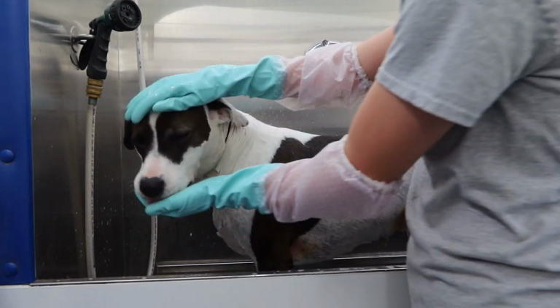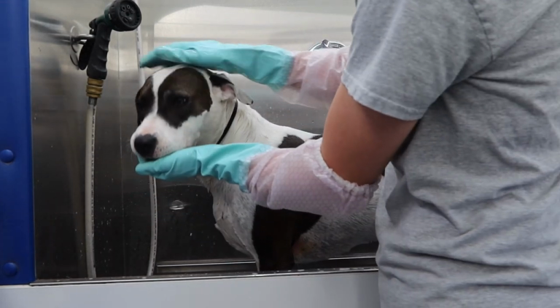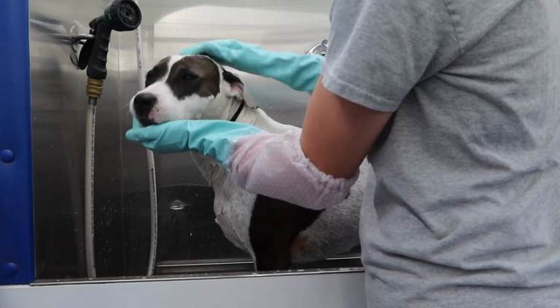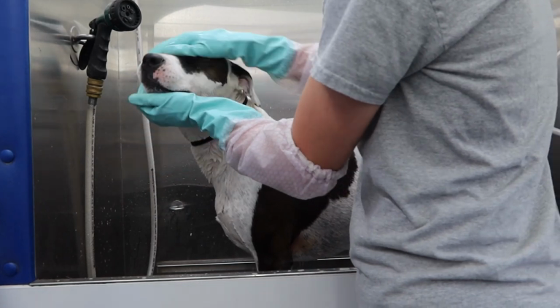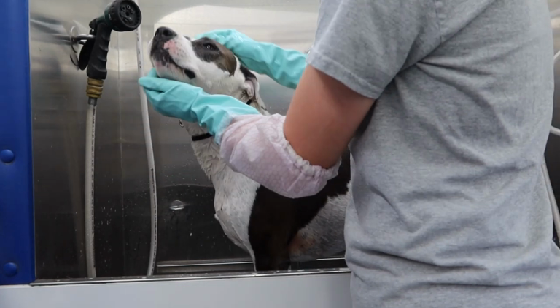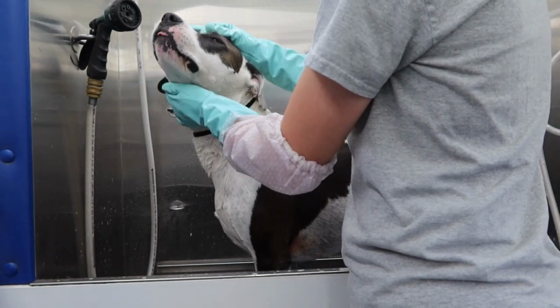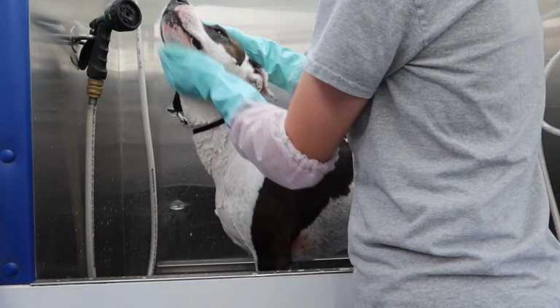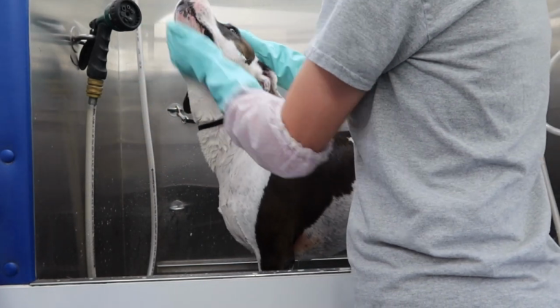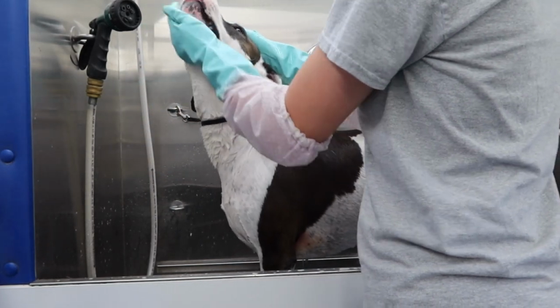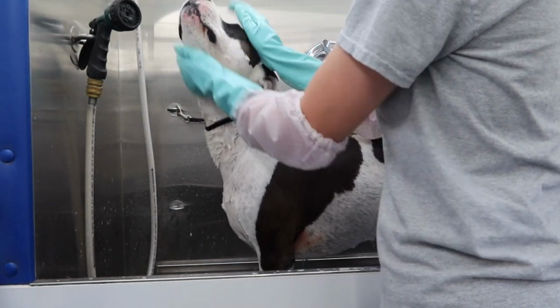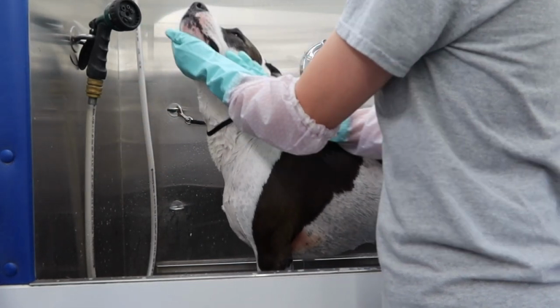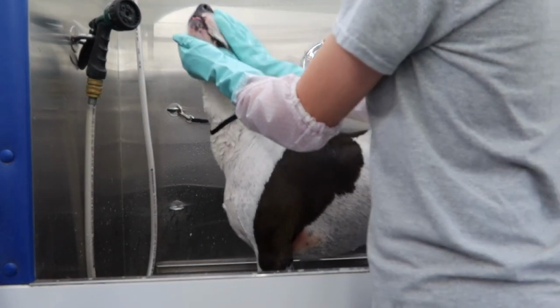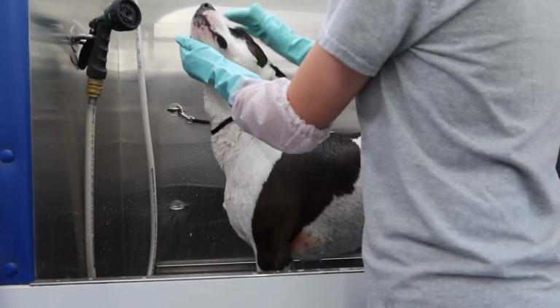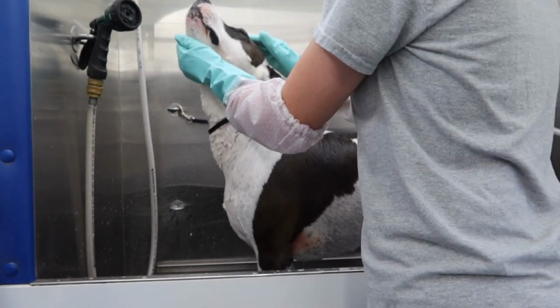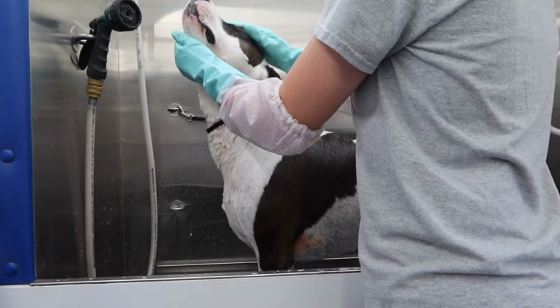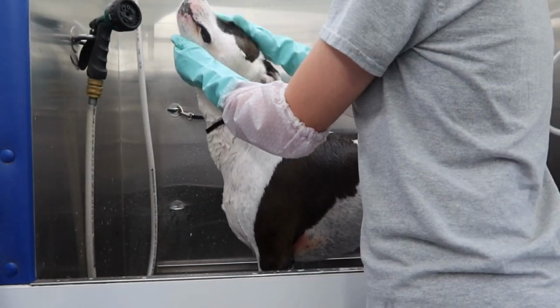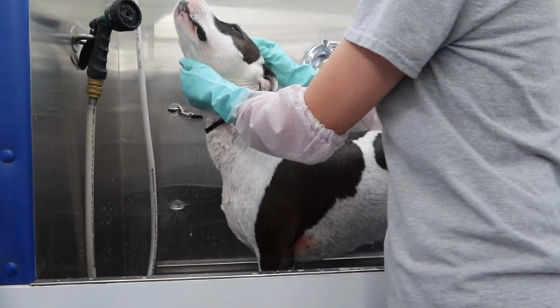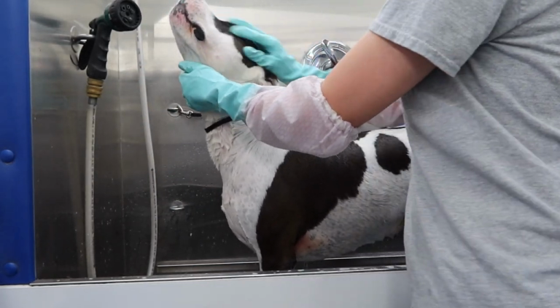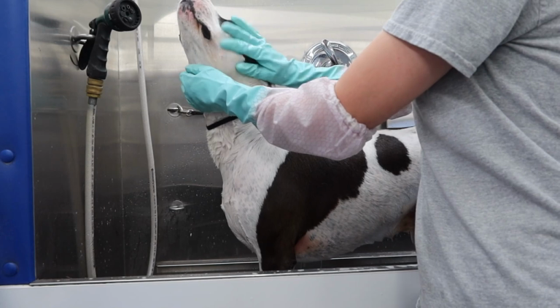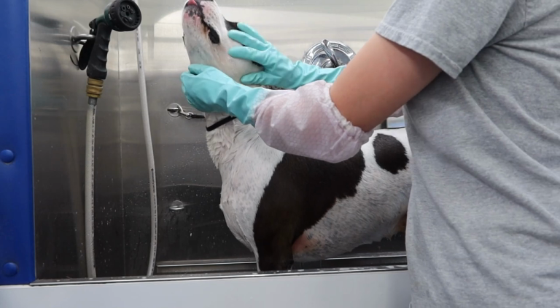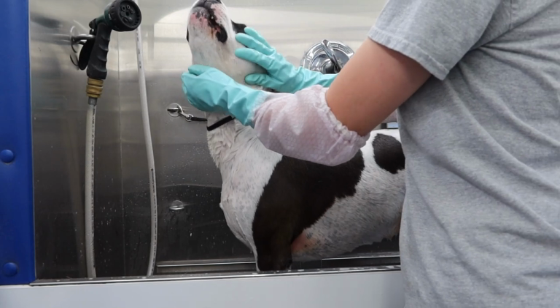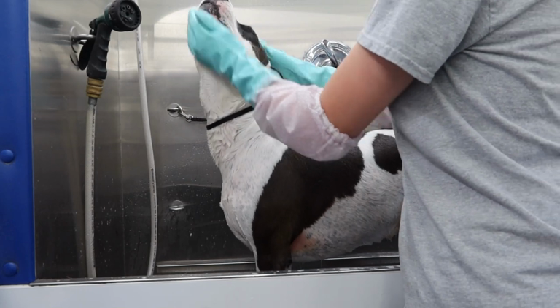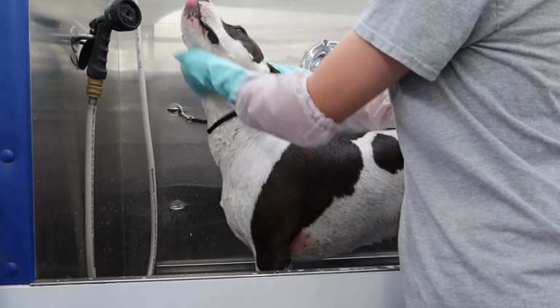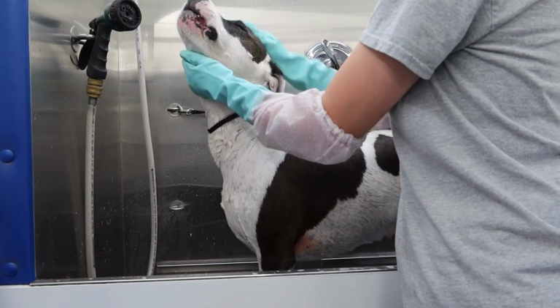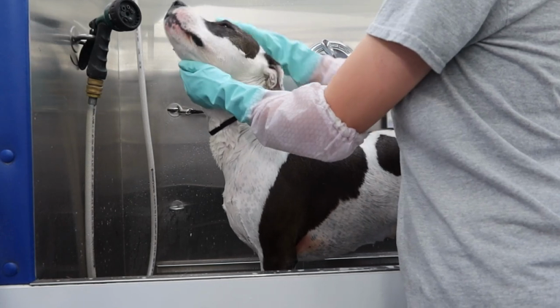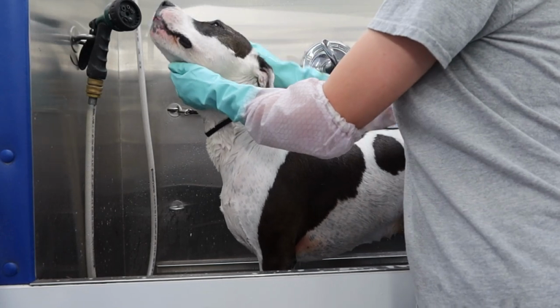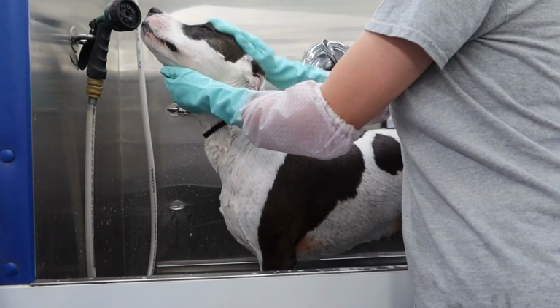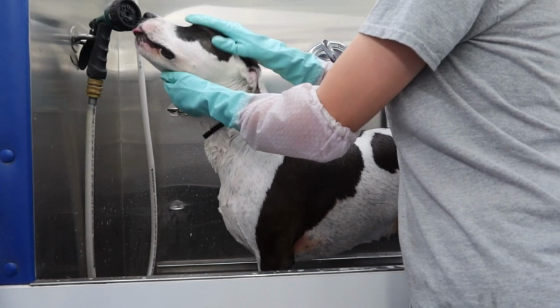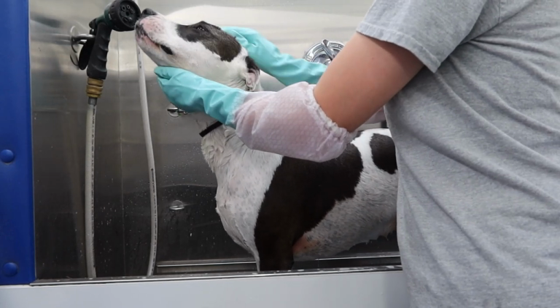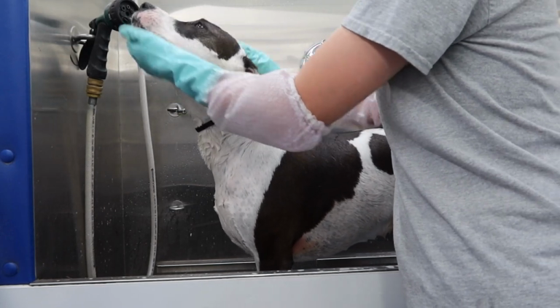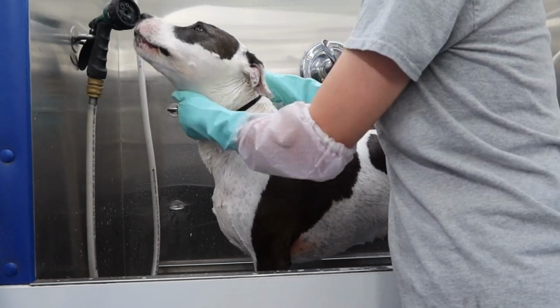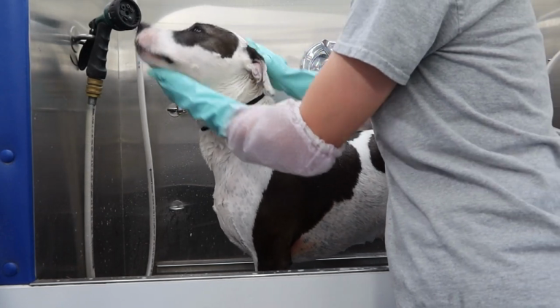After that, I wash her face and head using my tearless shampoo. I like to wash the face and head last because it really helps reduce the amount of shaking that they do.